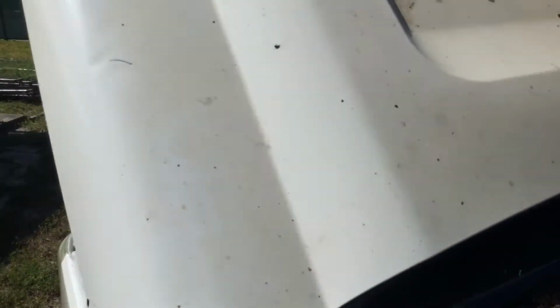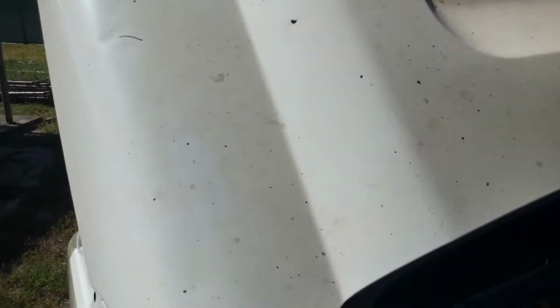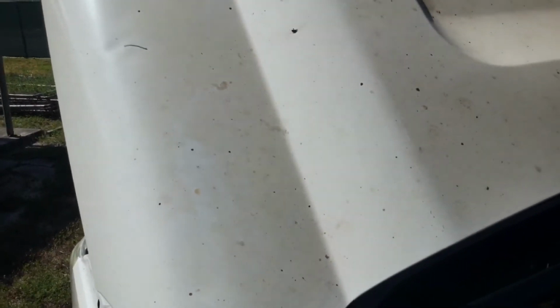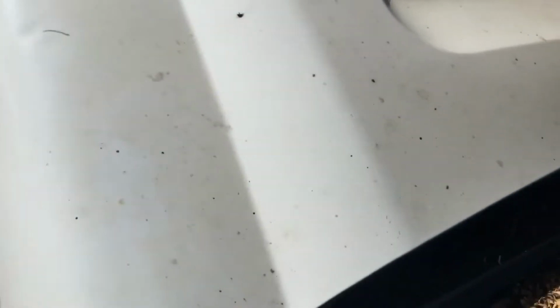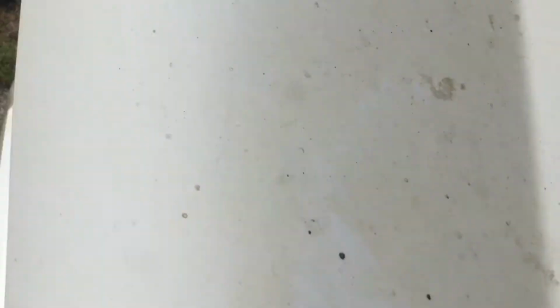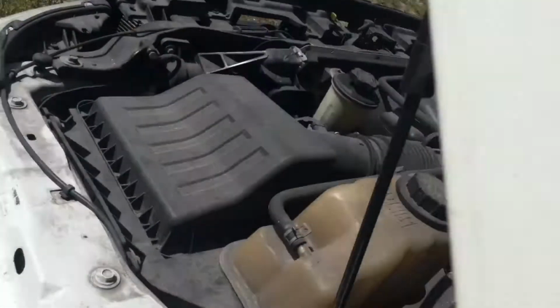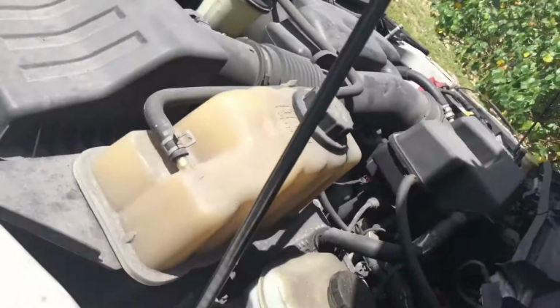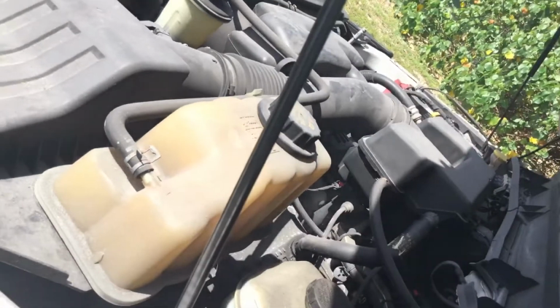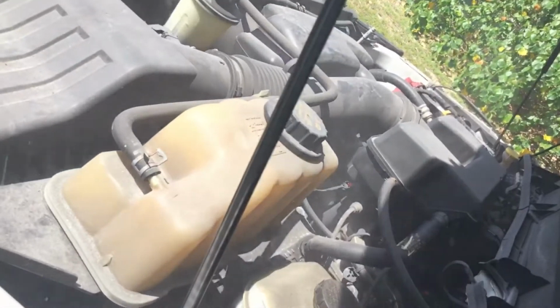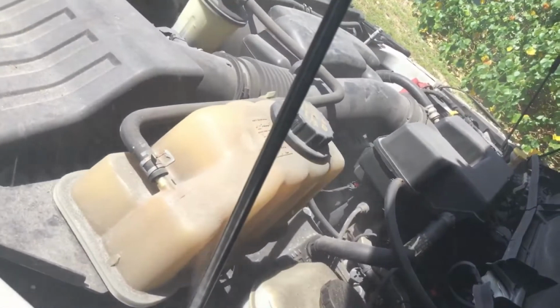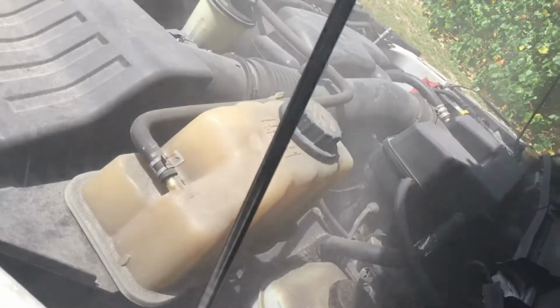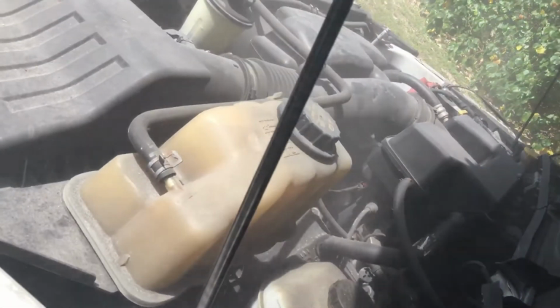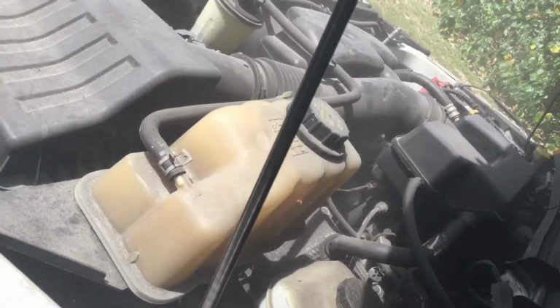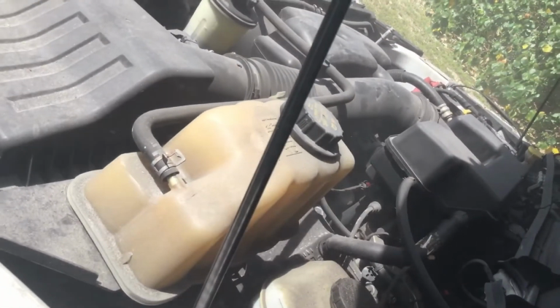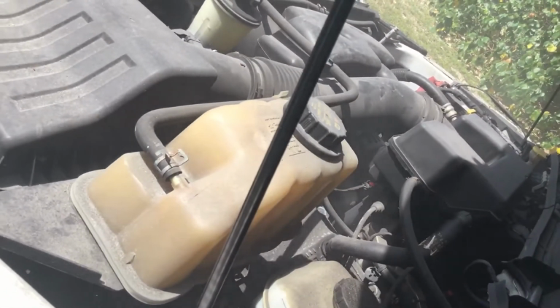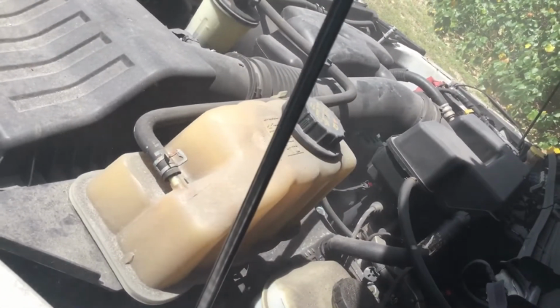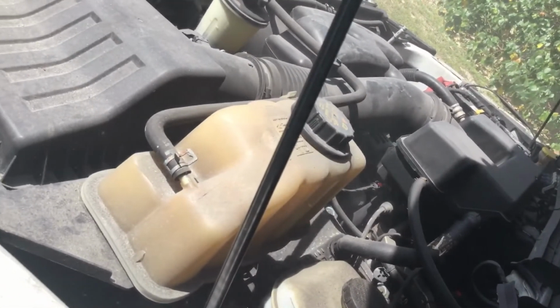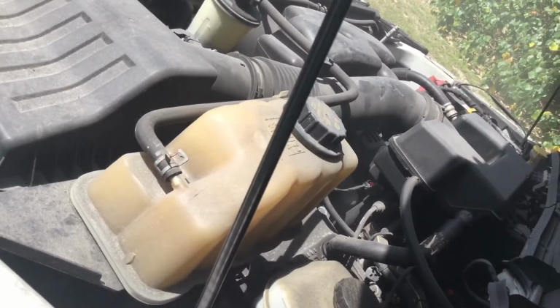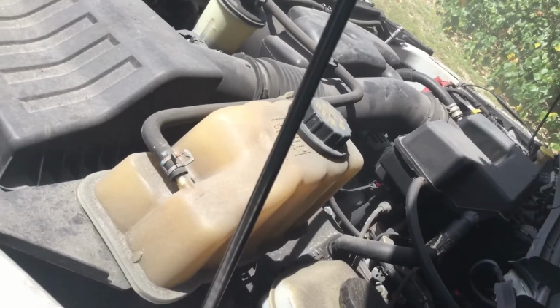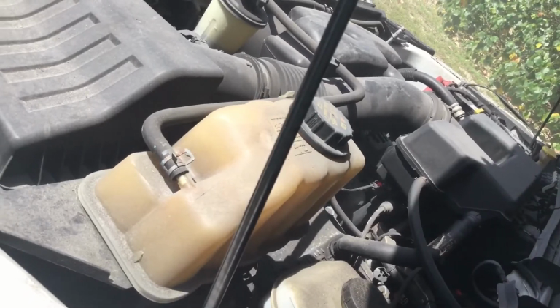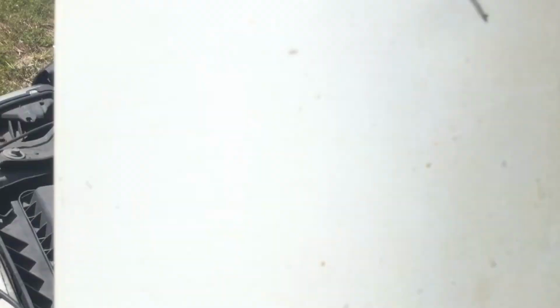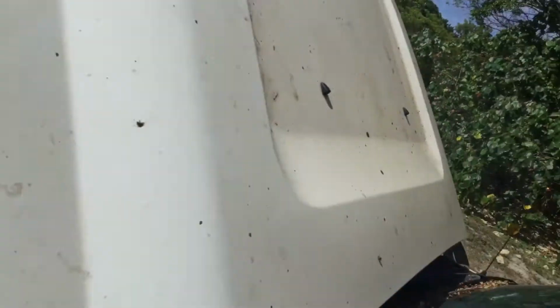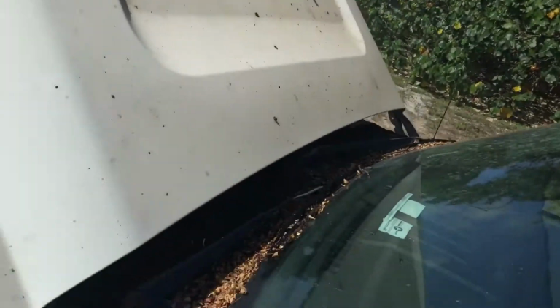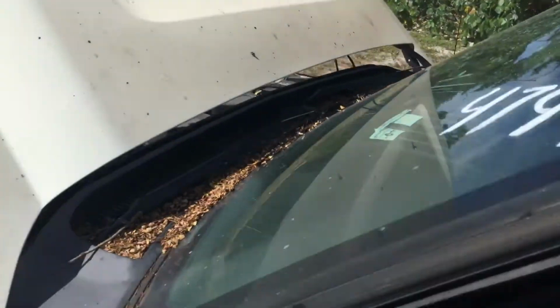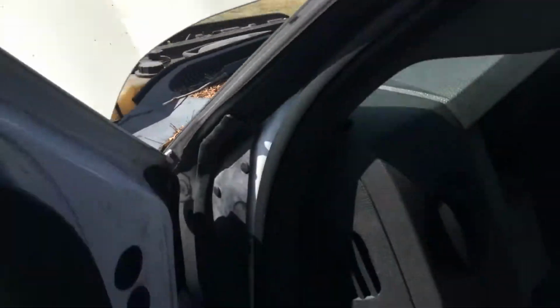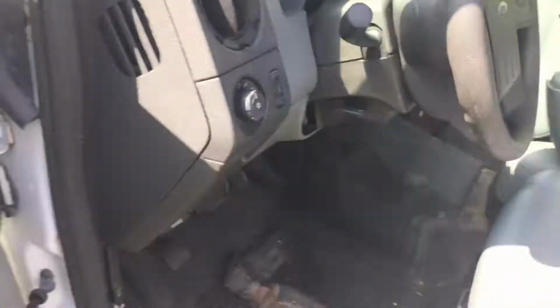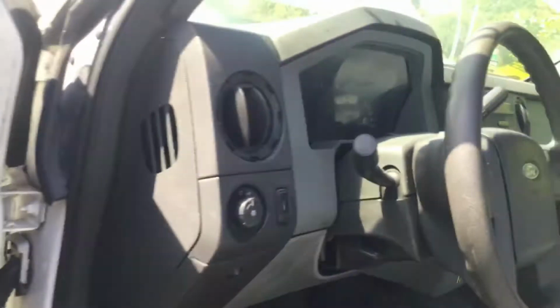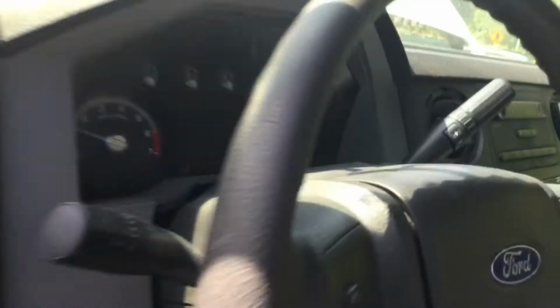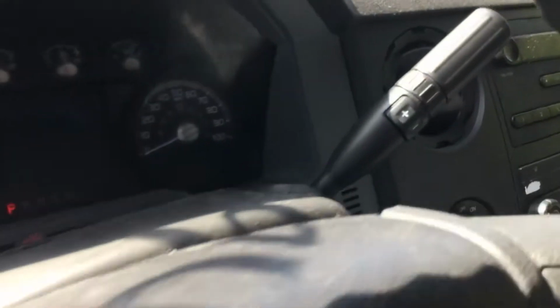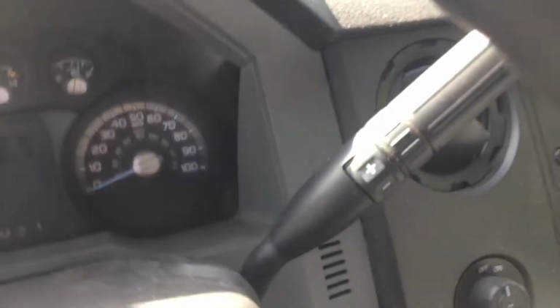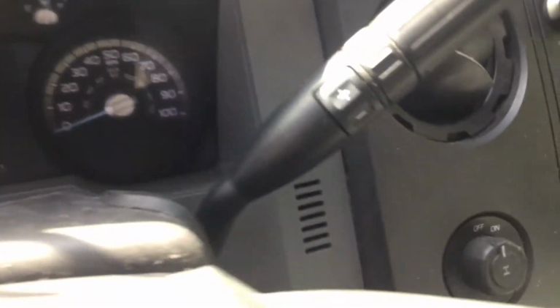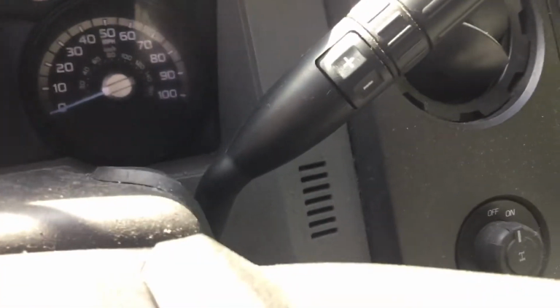I'm gonna rev it up so you can hear it. The motor sounds good — it revs up nice and idles smooth.